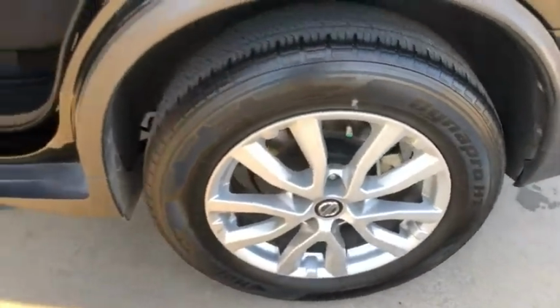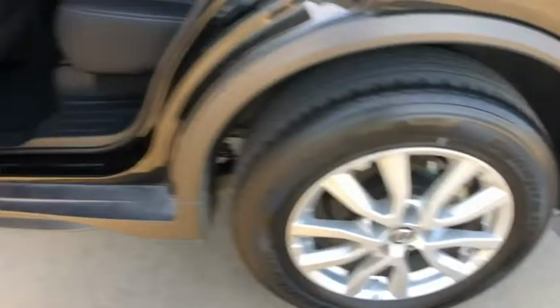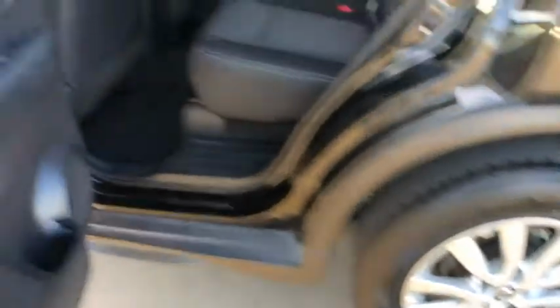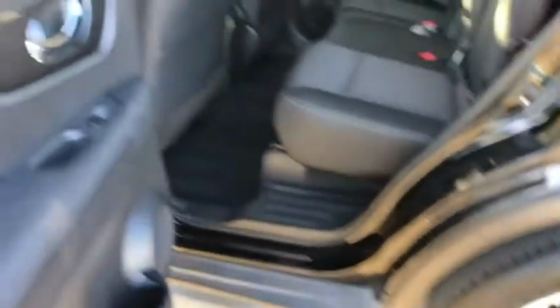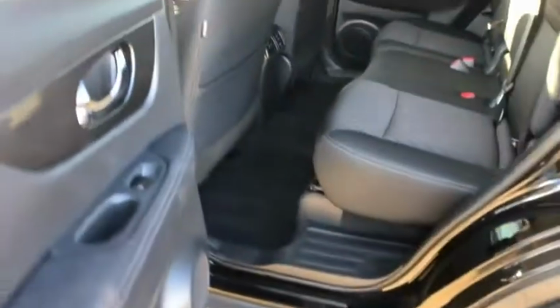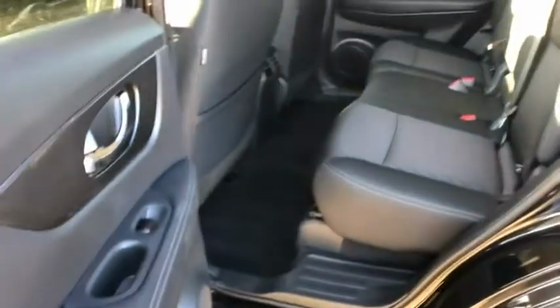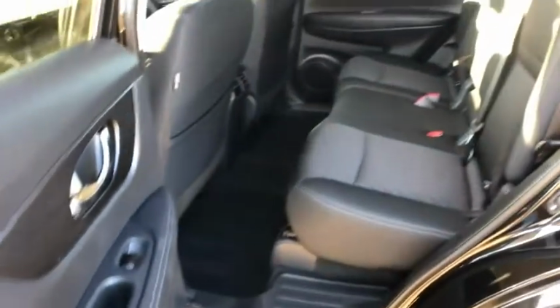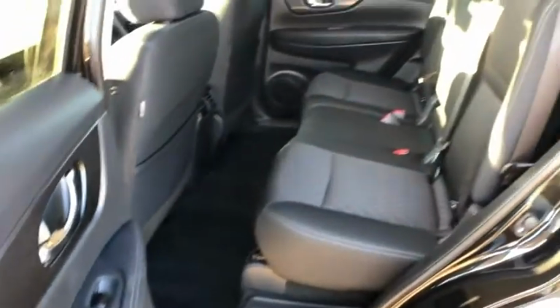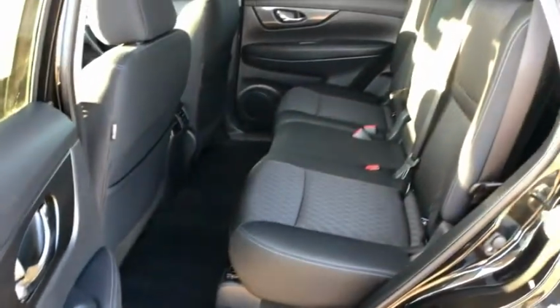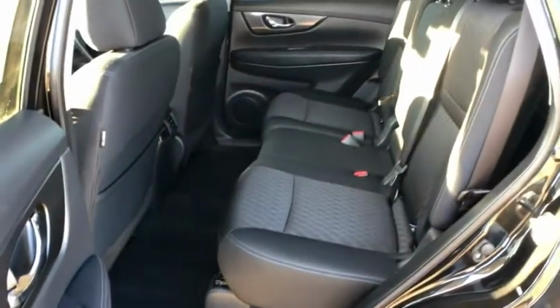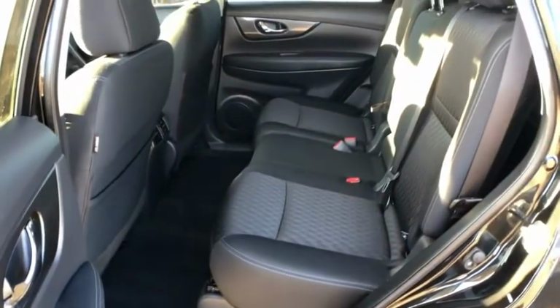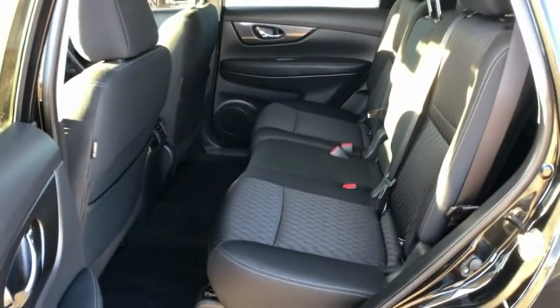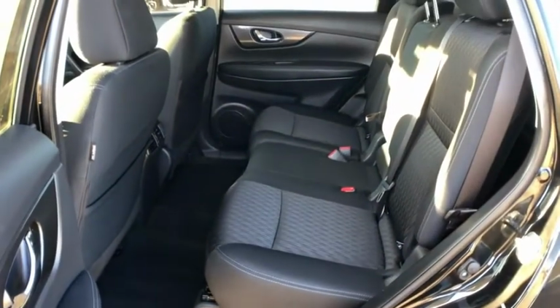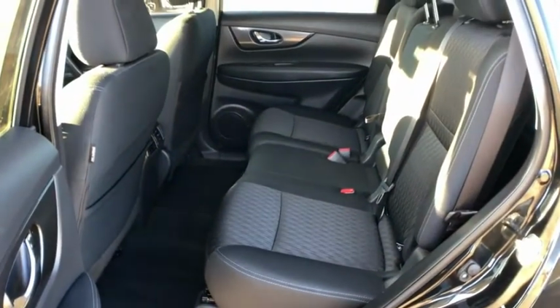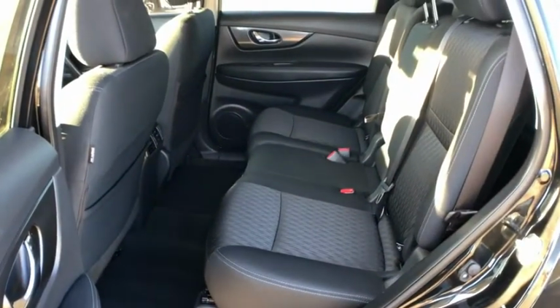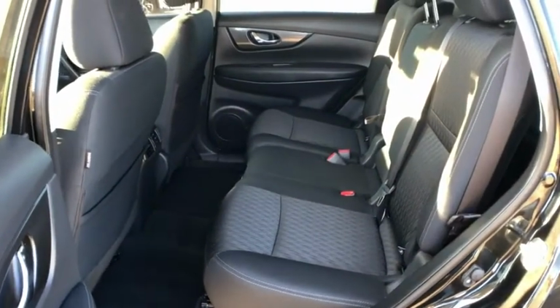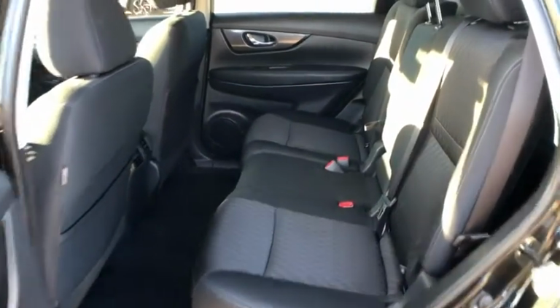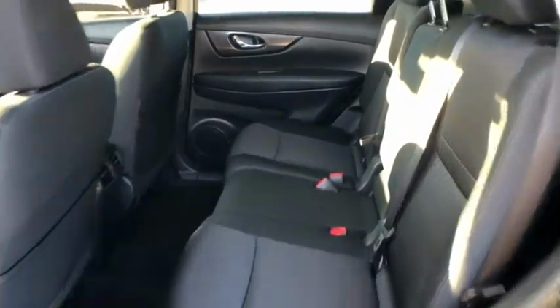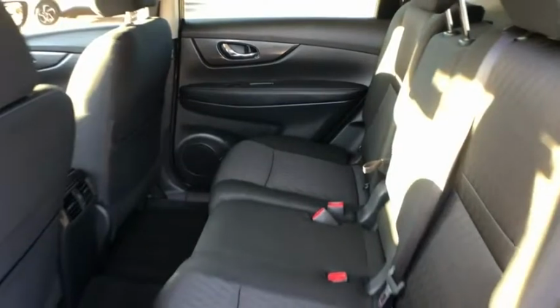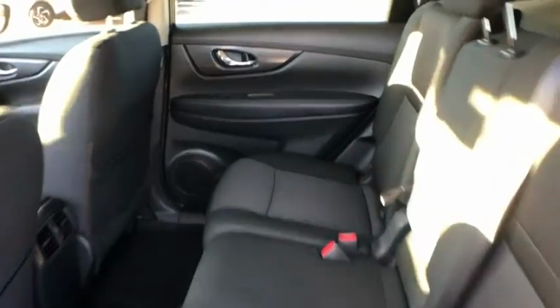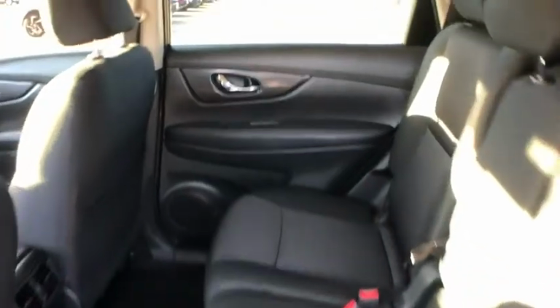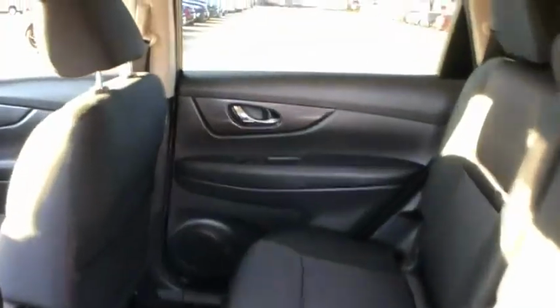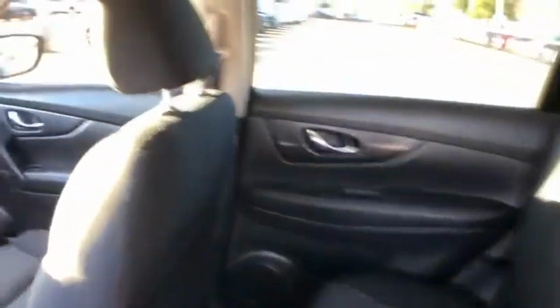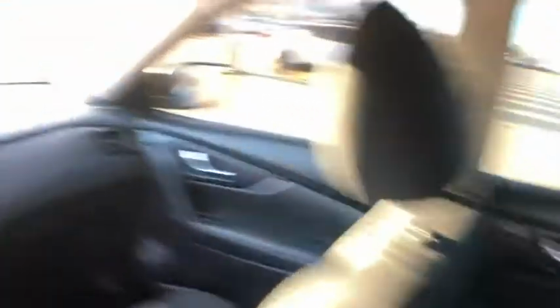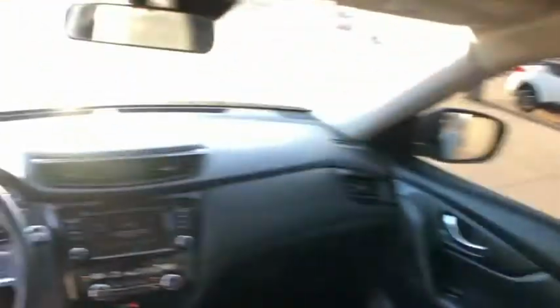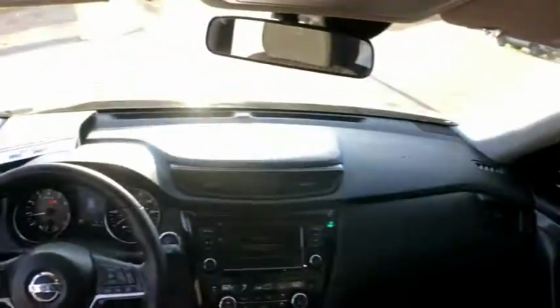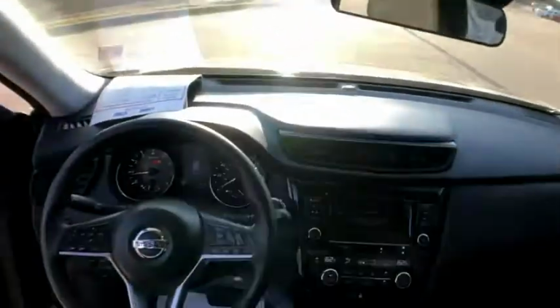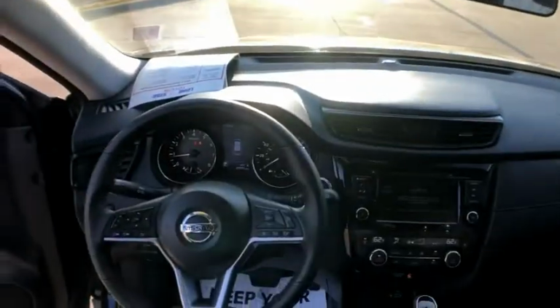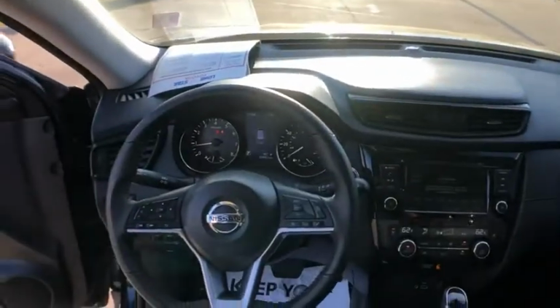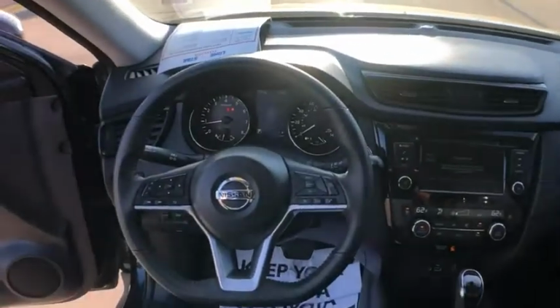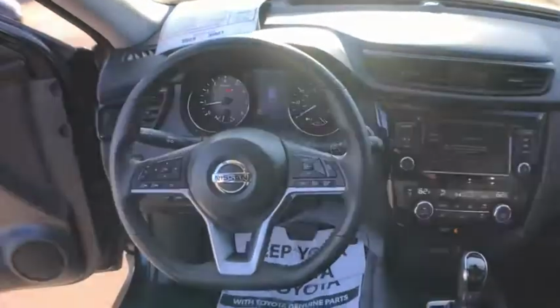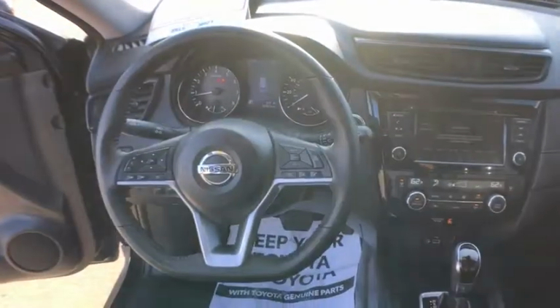heated front seat, trip computer, security system, rear window defroster, panic alarm, overhead console, tachometer, remote keyless entry, brake assist.